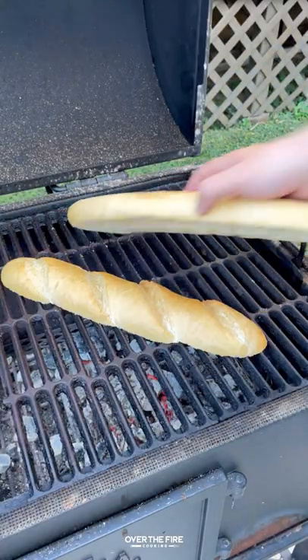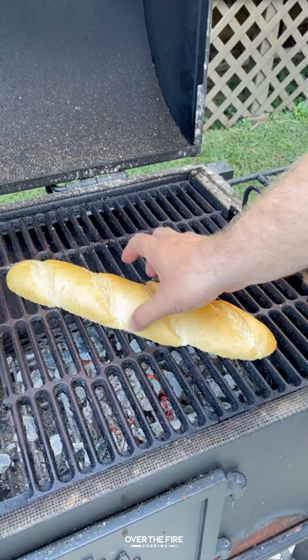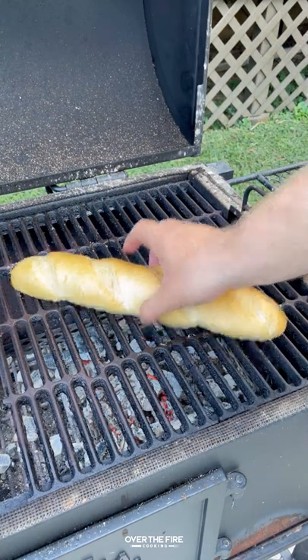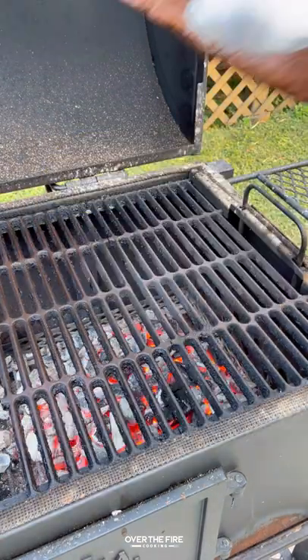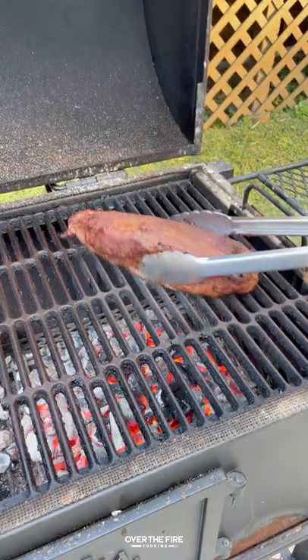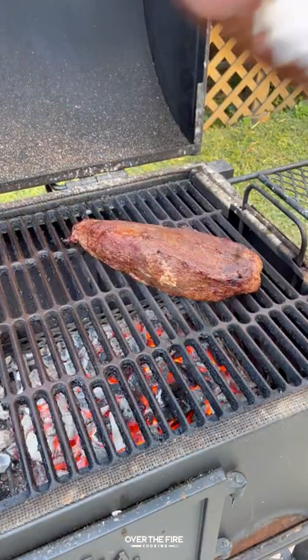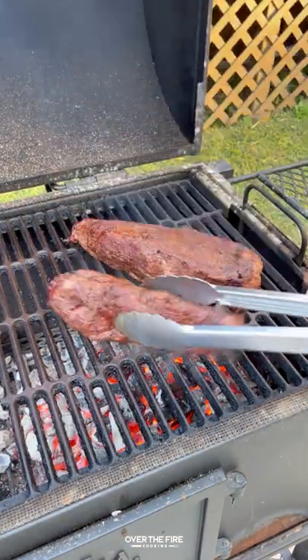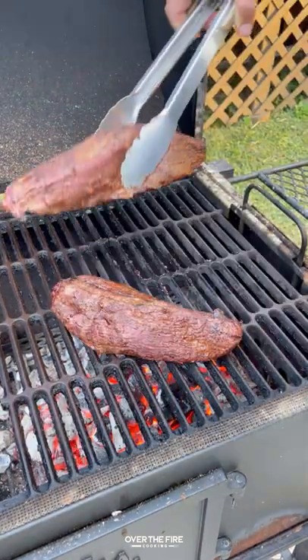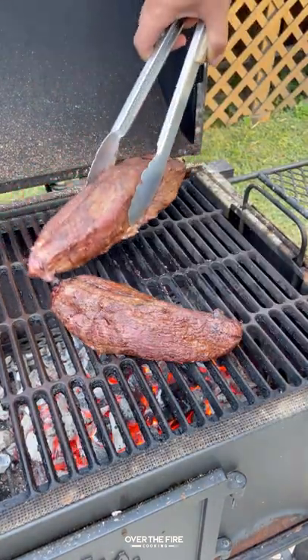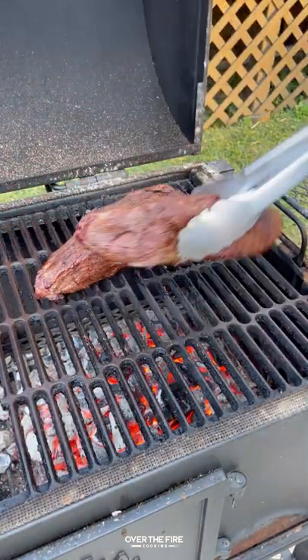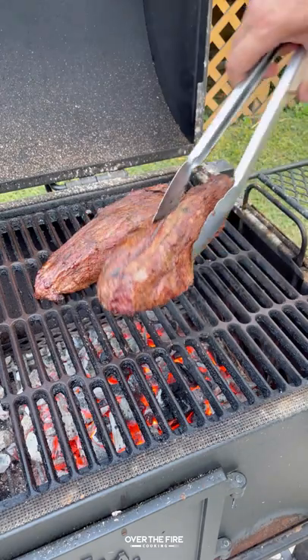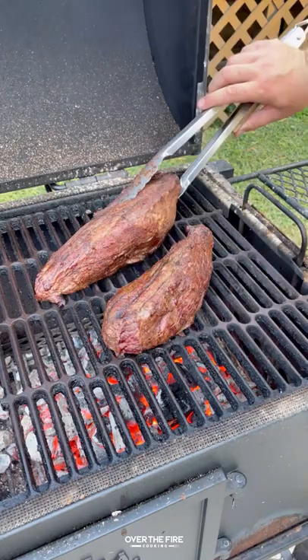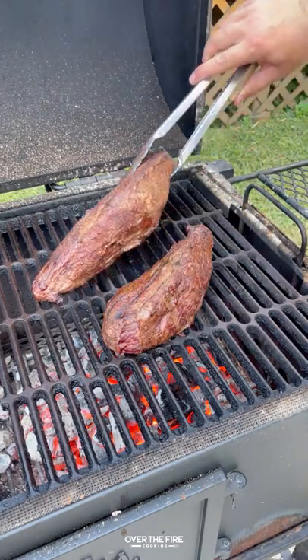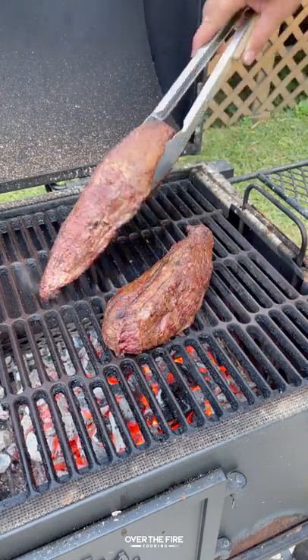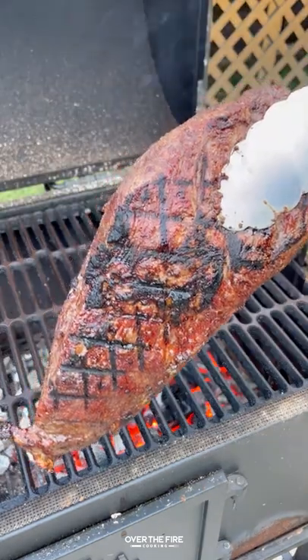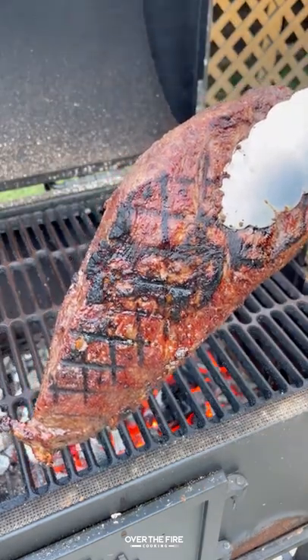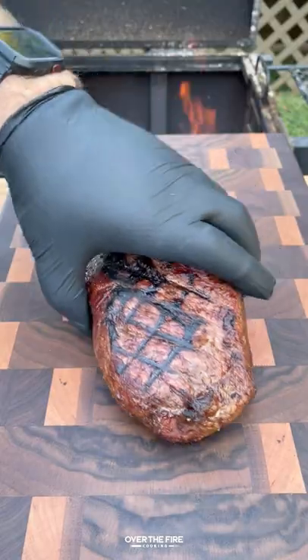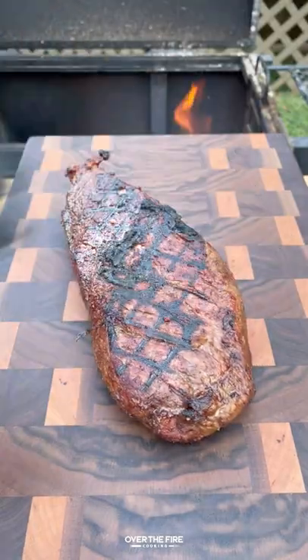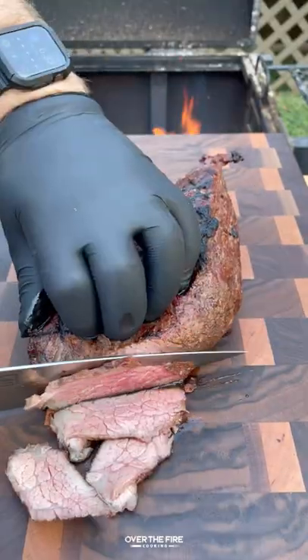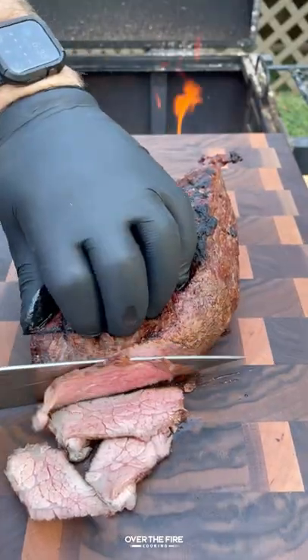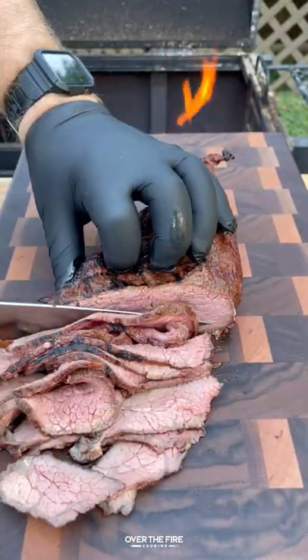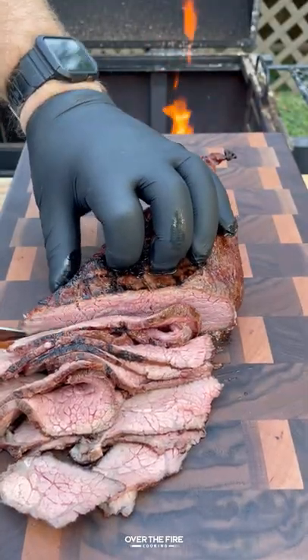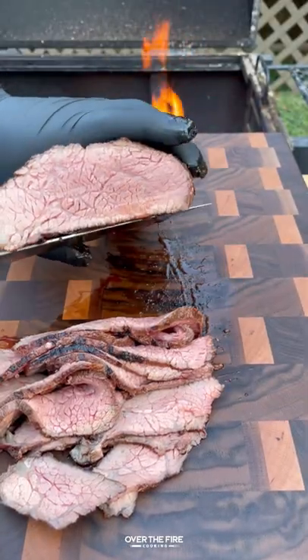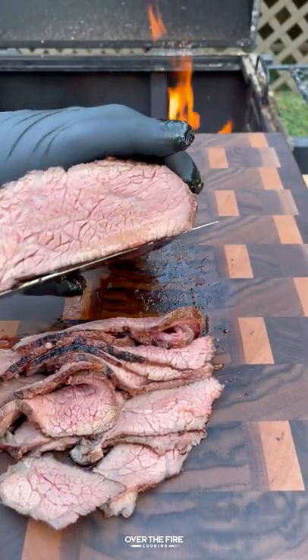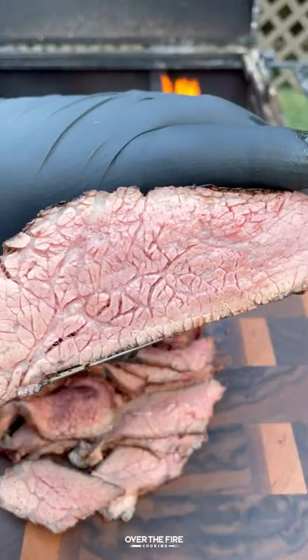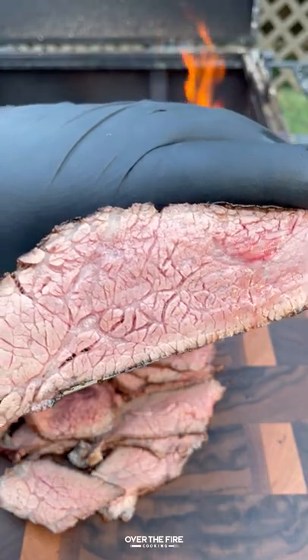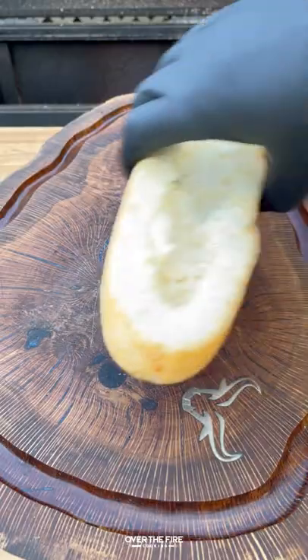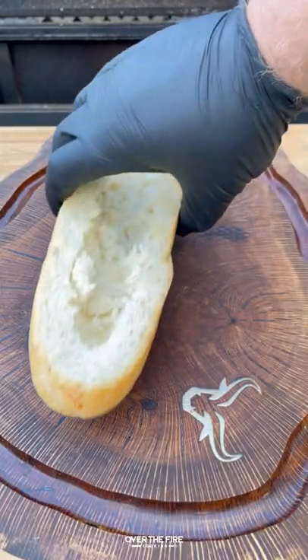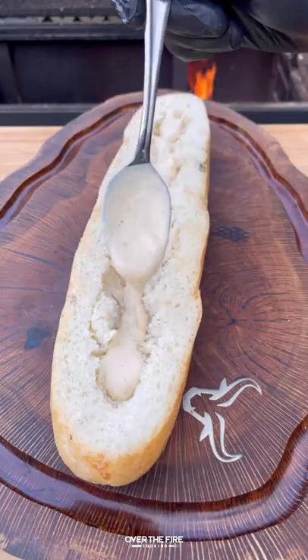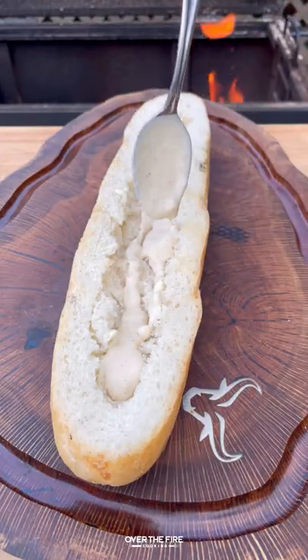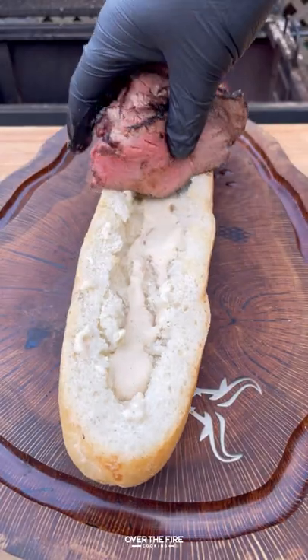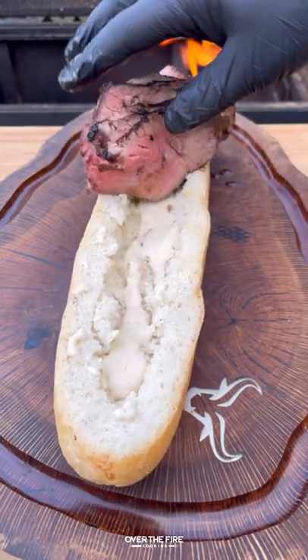Finish it off with that shredded cheese and stir it up until it's smooth, then pull it off and toast up our bread. Finally, we're going to sear up our tri-tip.